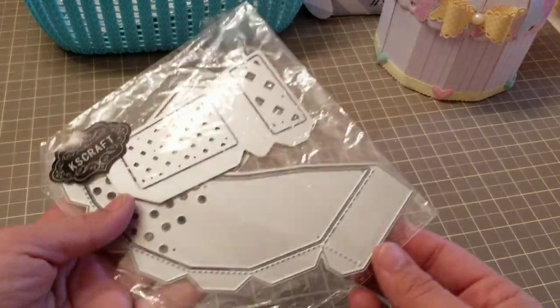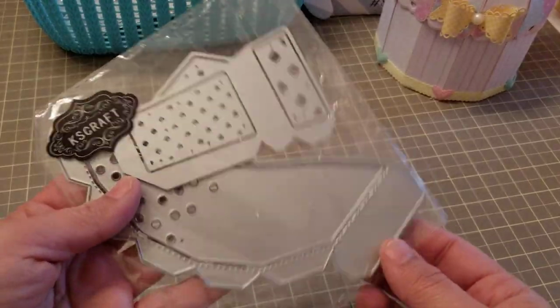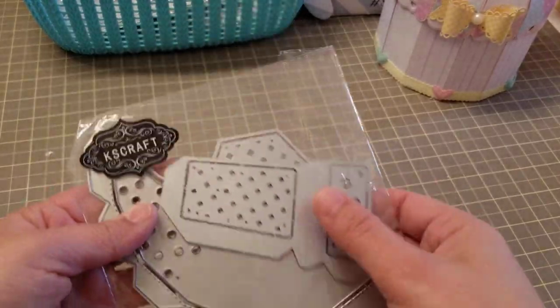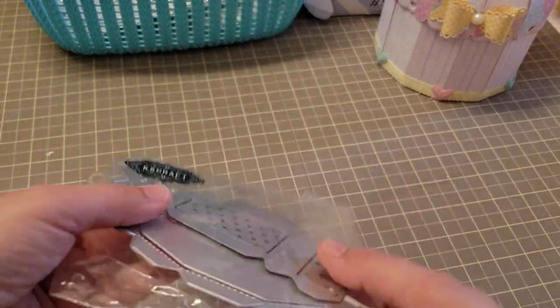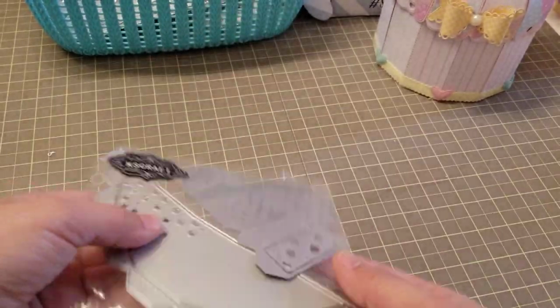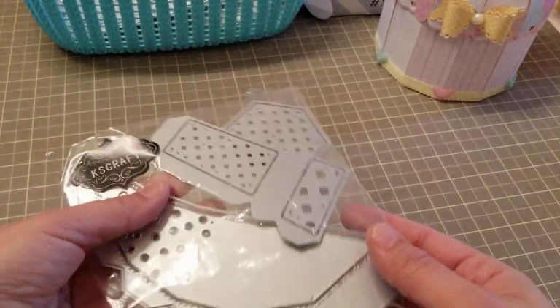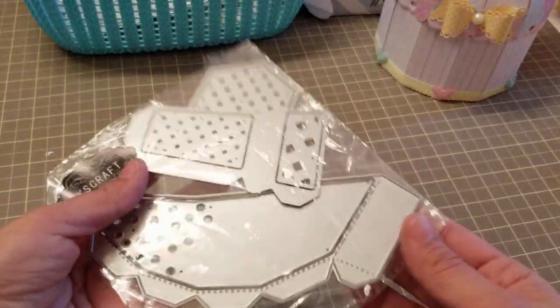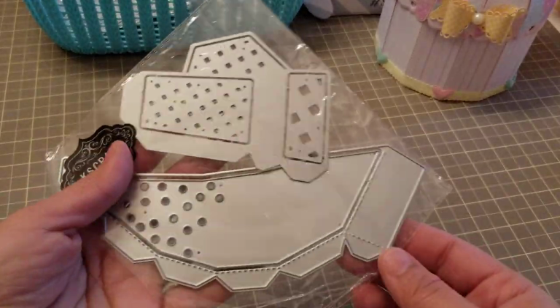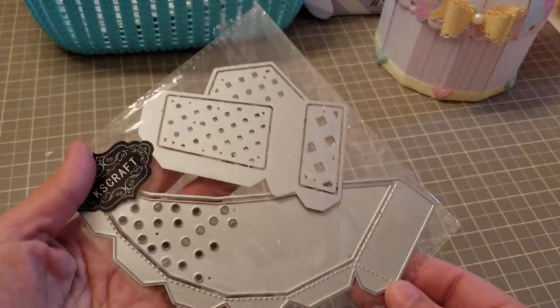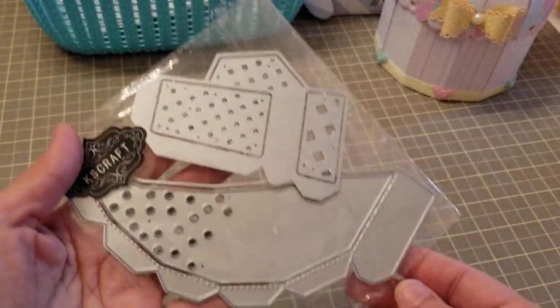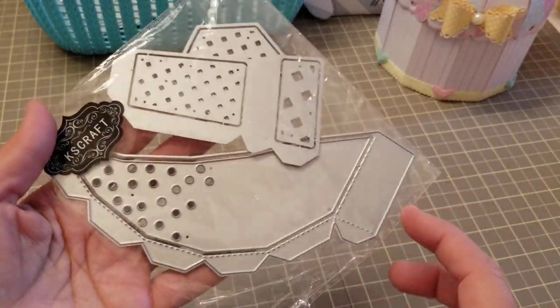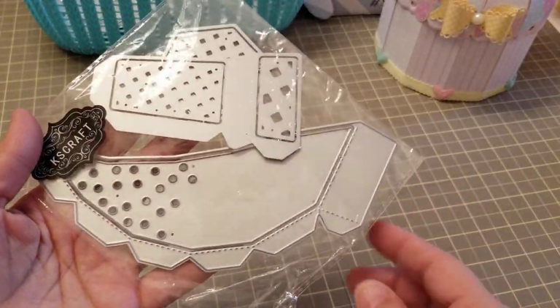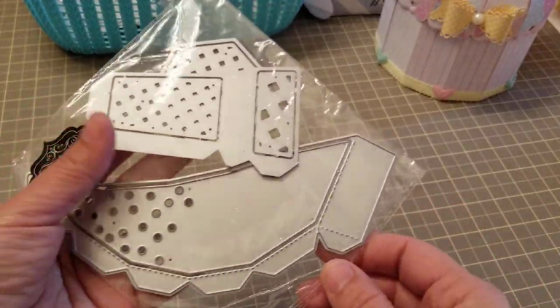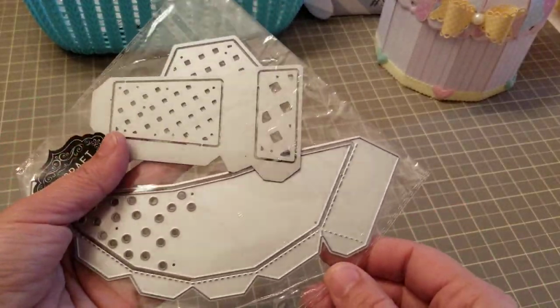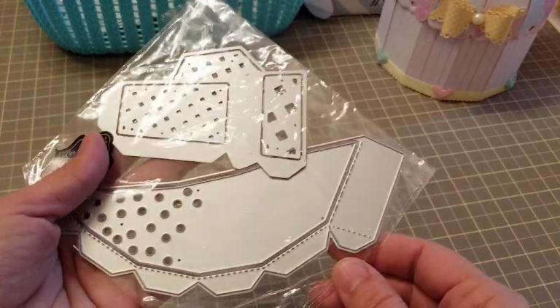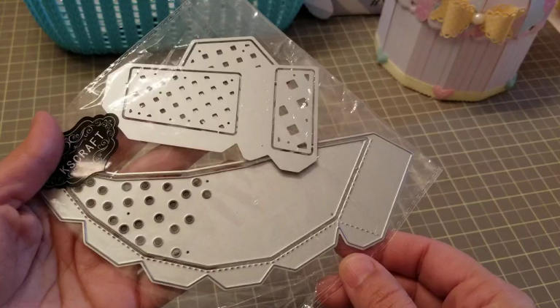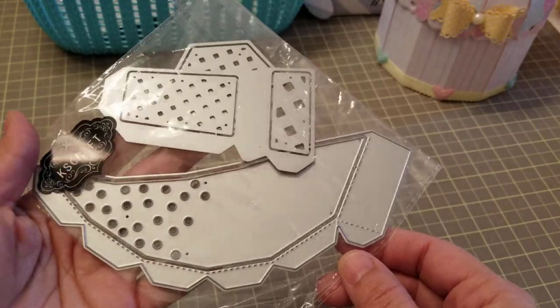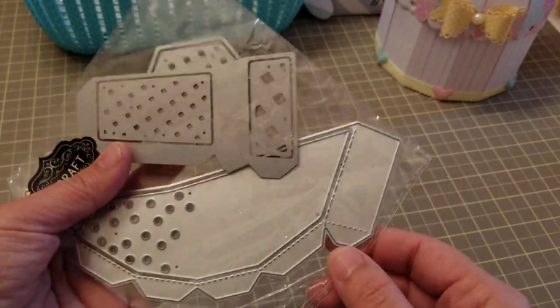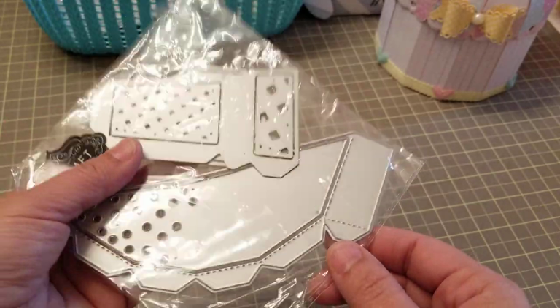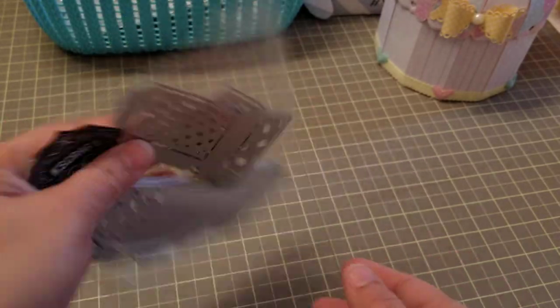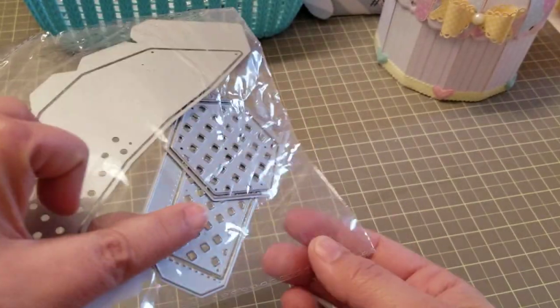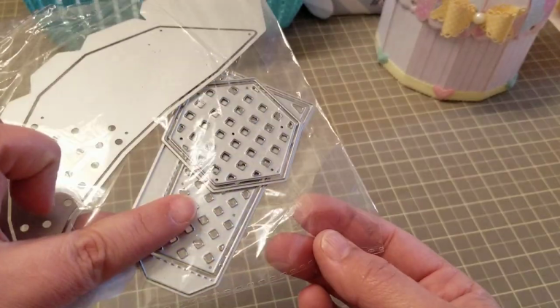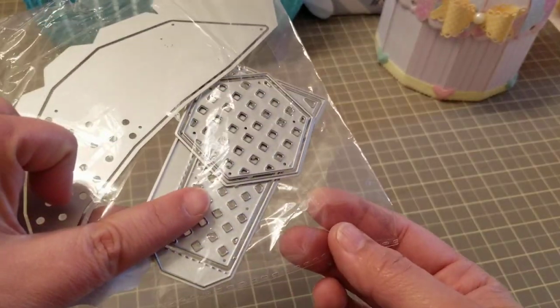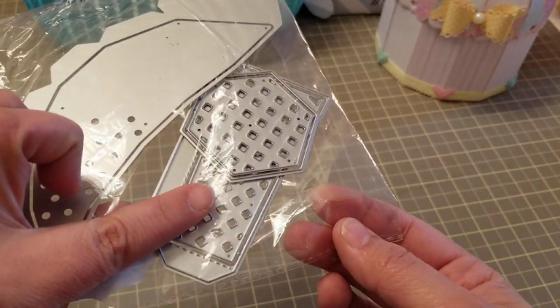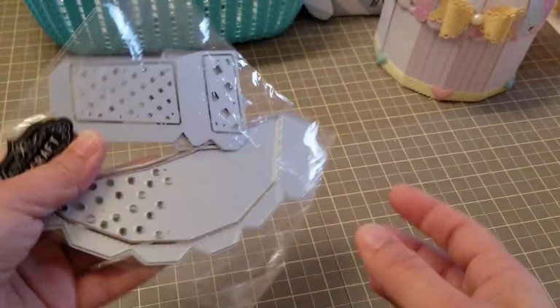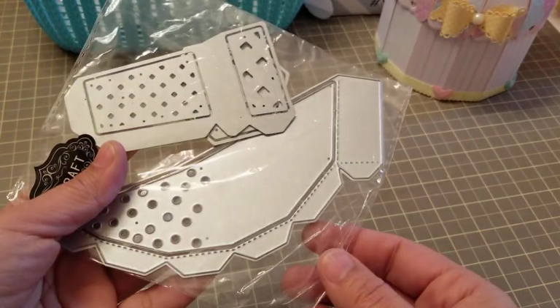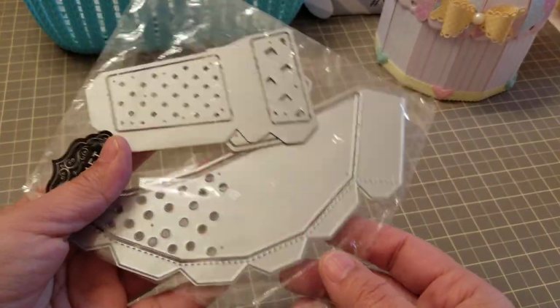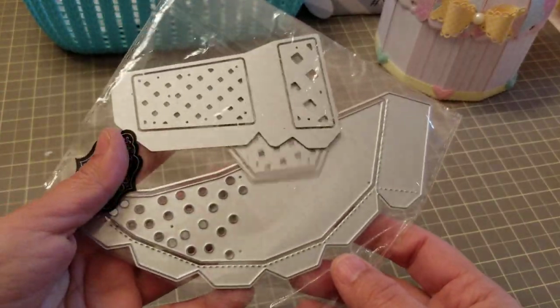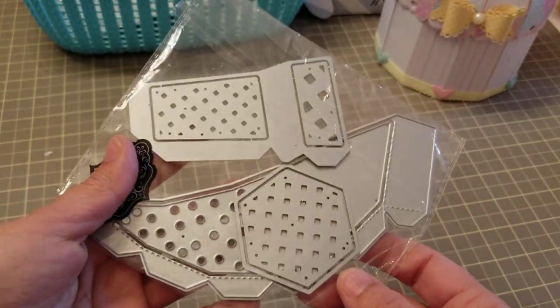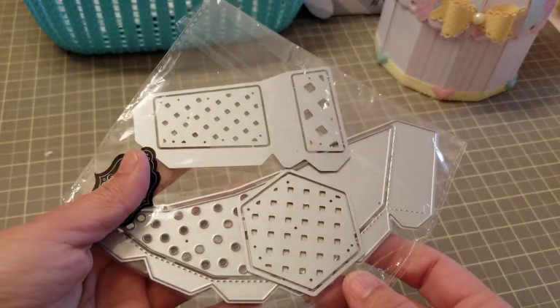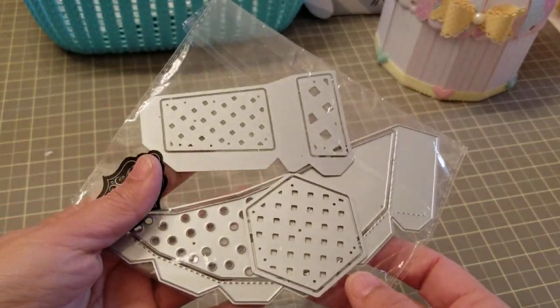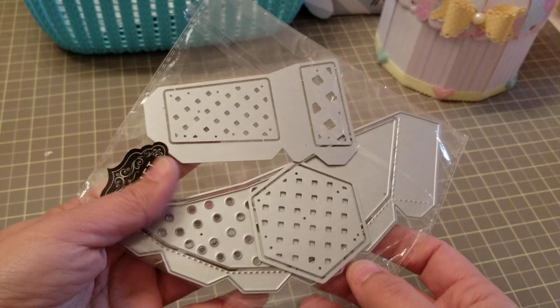So we received this one, which I'm not exactly sure what this one is, so I have to look at it myself. I think it might be some type of basket, I'm not sure.